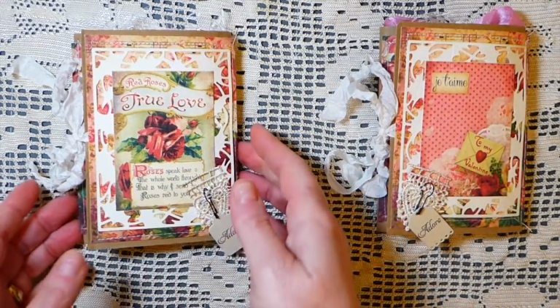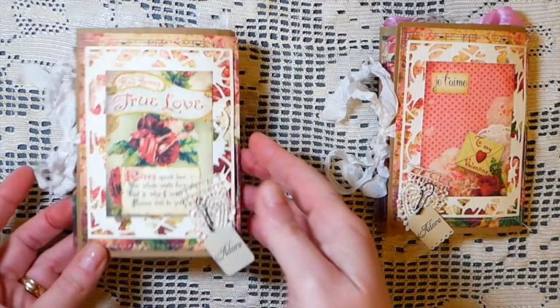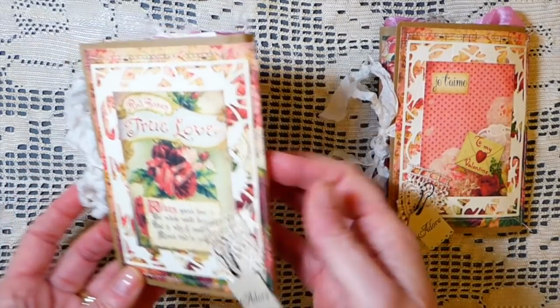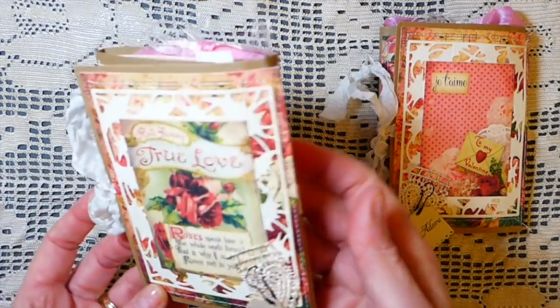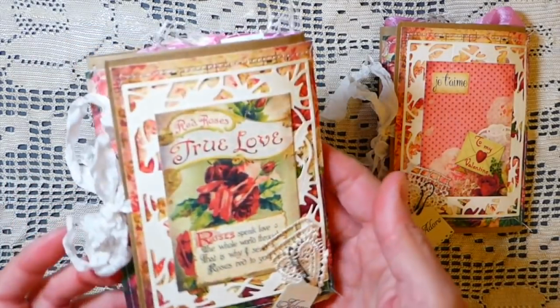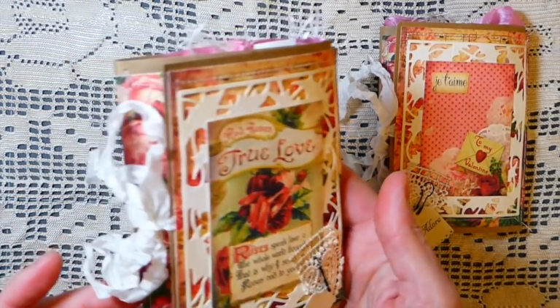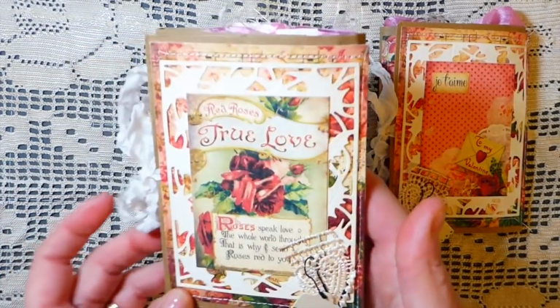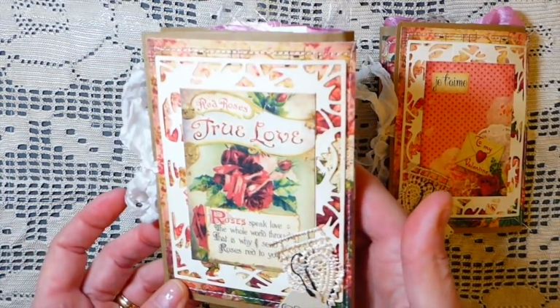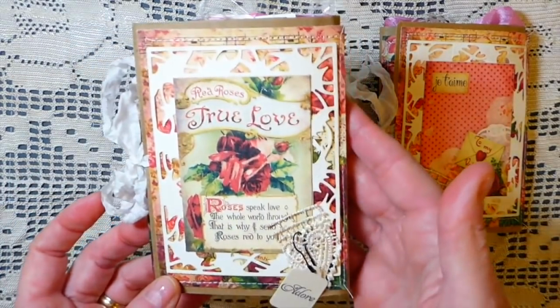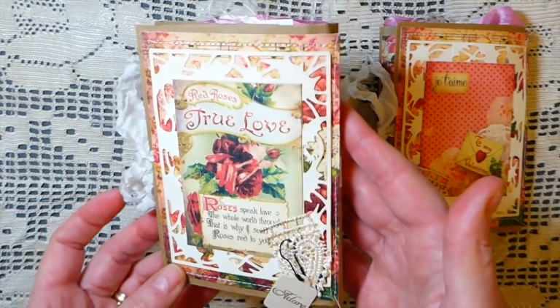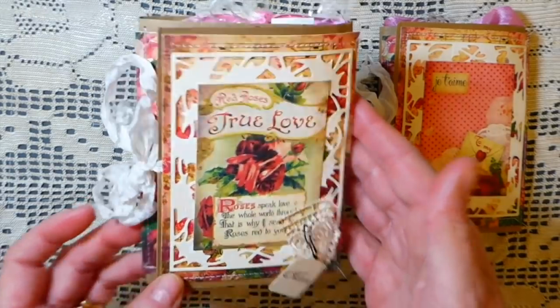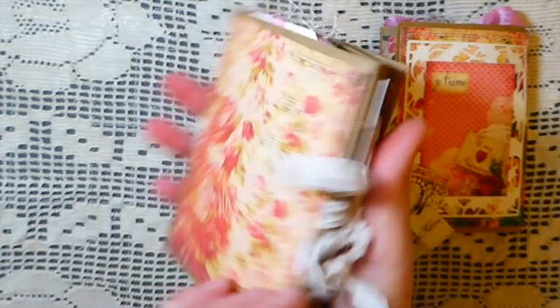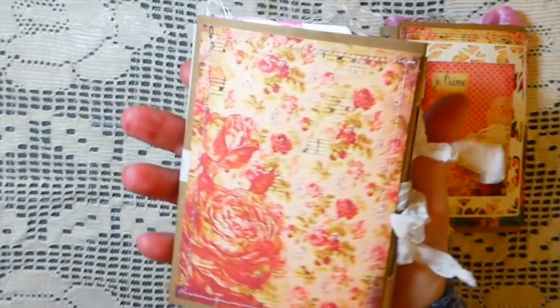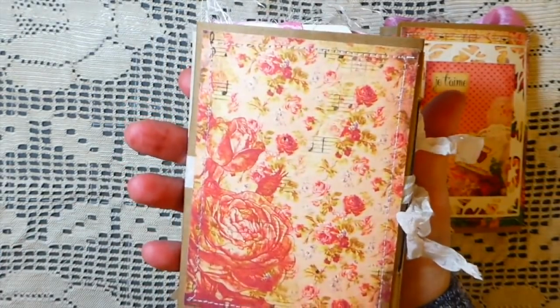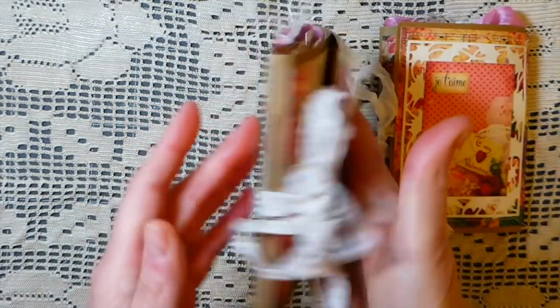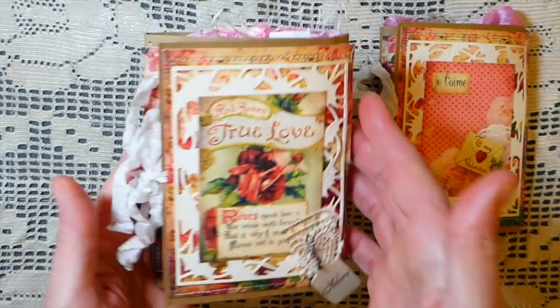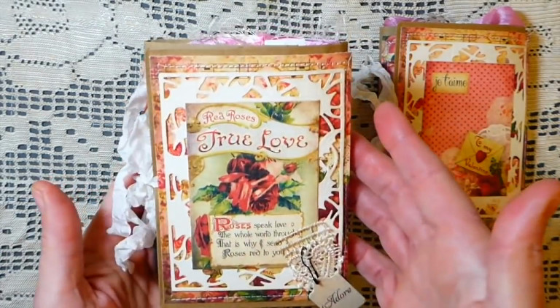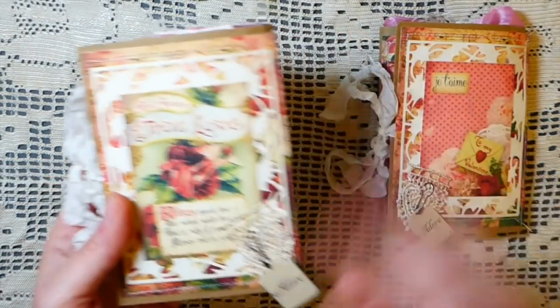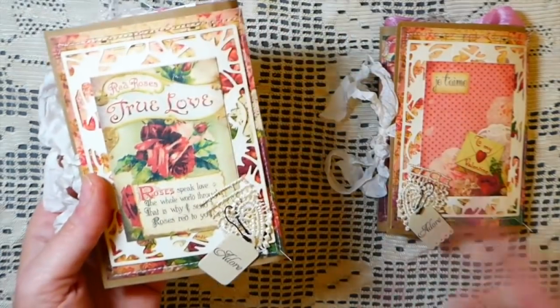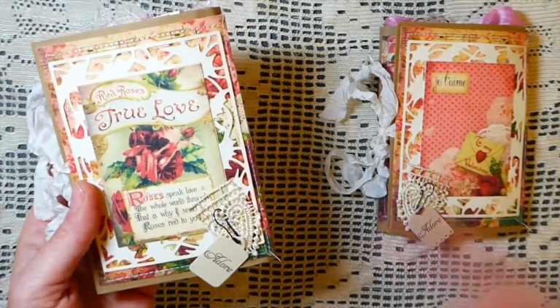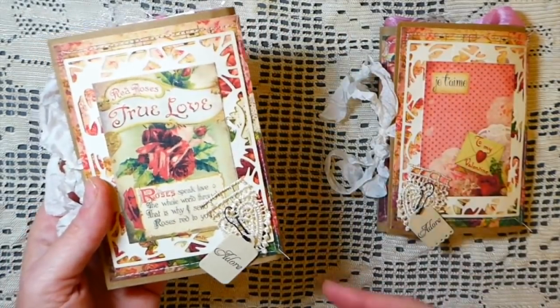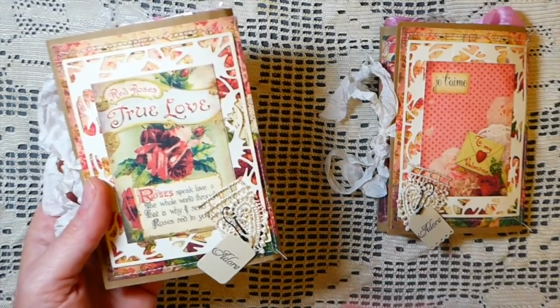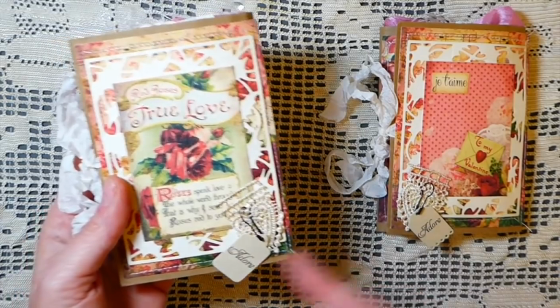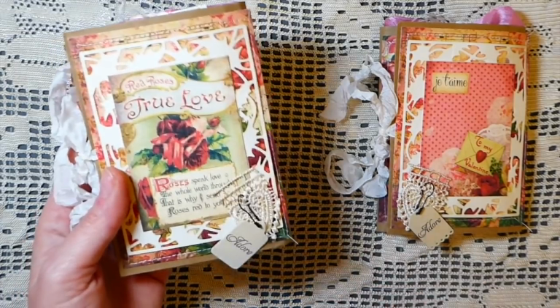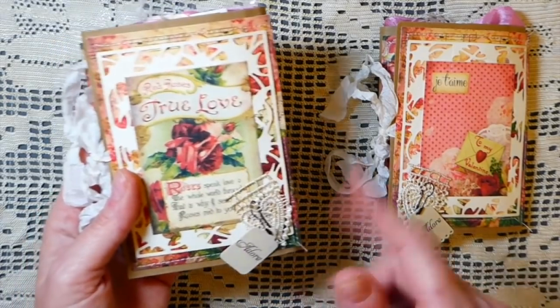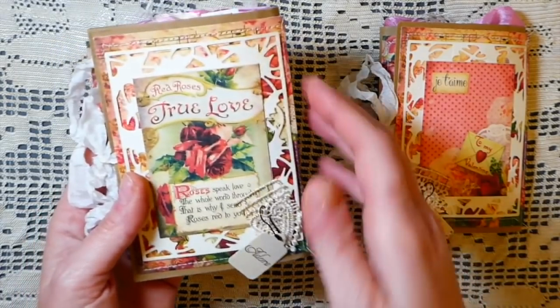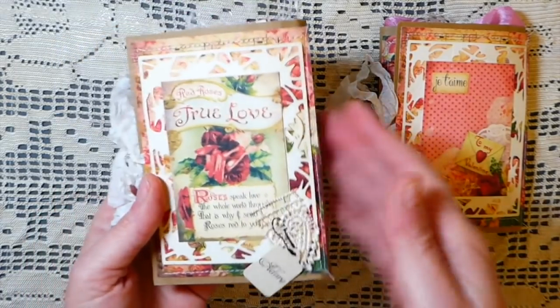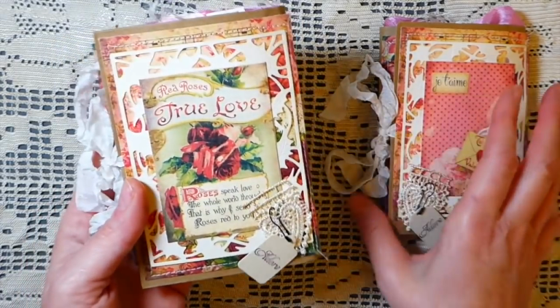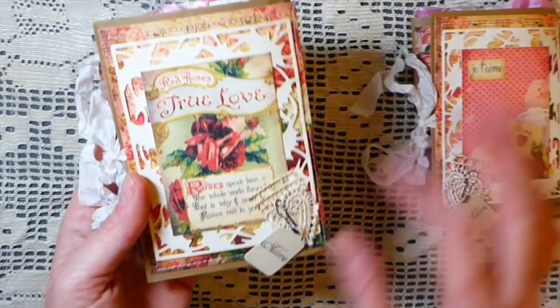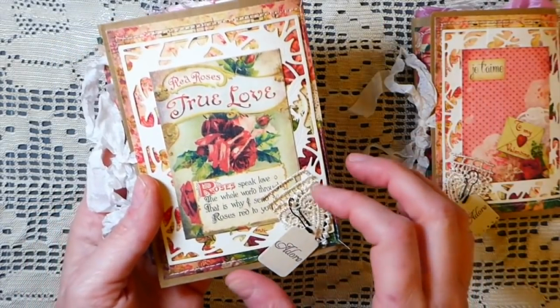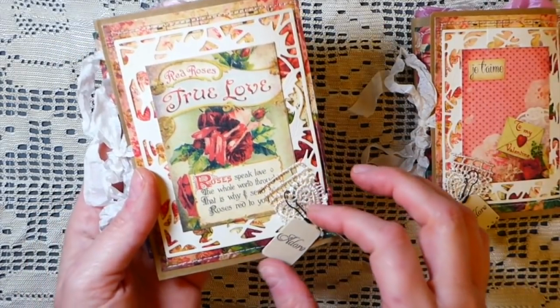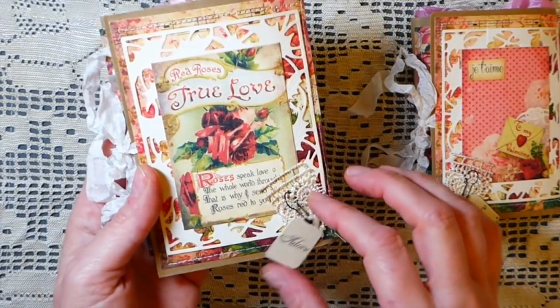Because these are little paper bag journals, and I'm so pleased with how they came out — they're just adorable. I'm just going to flip through each one. They're basically the same, but the inside is slightly different. We'll start with this first one.